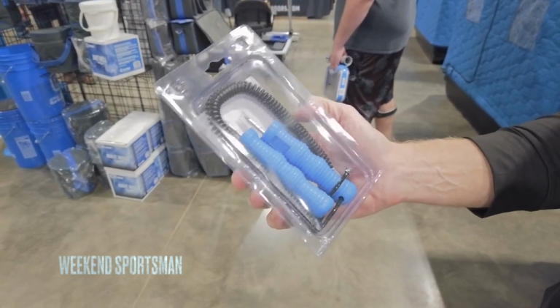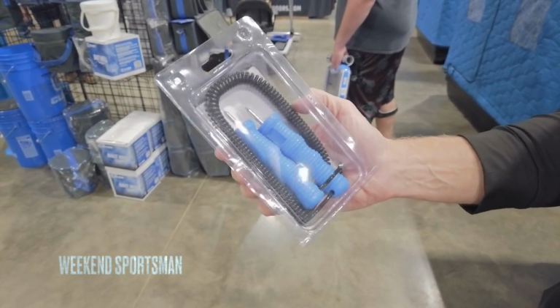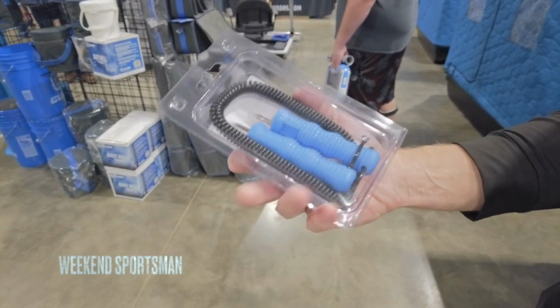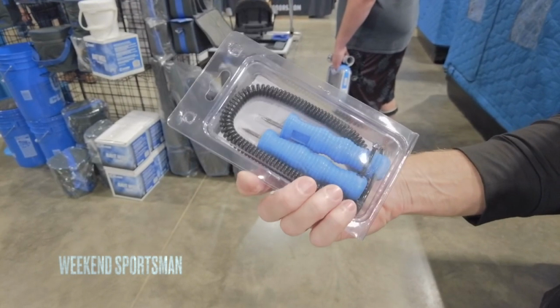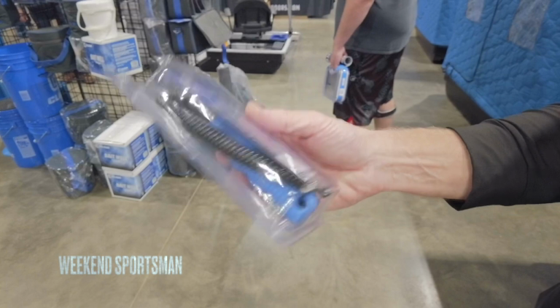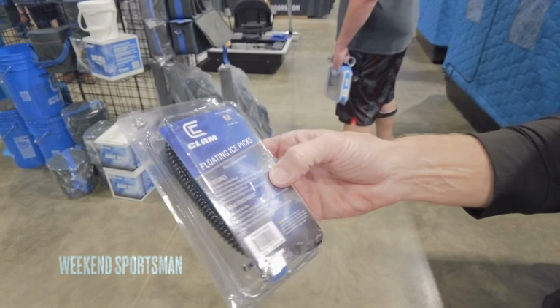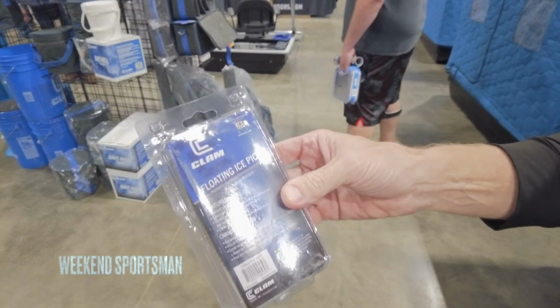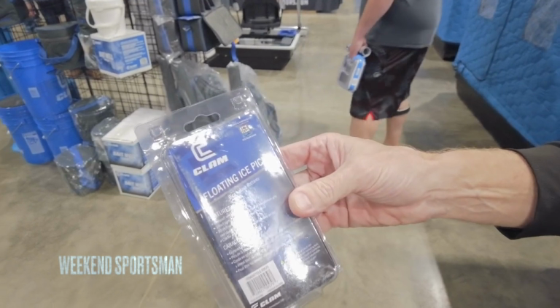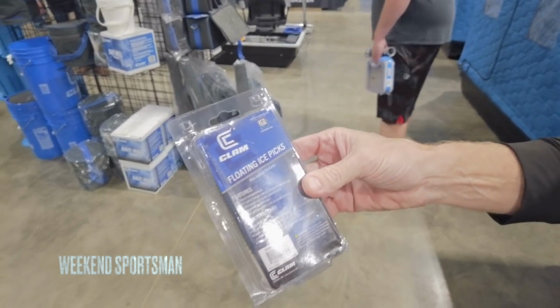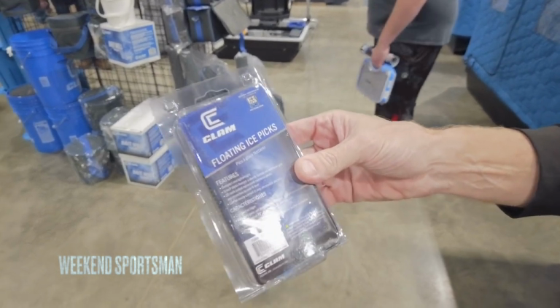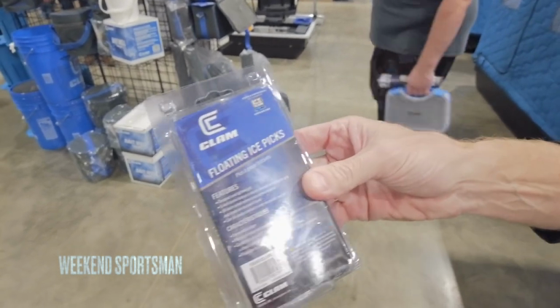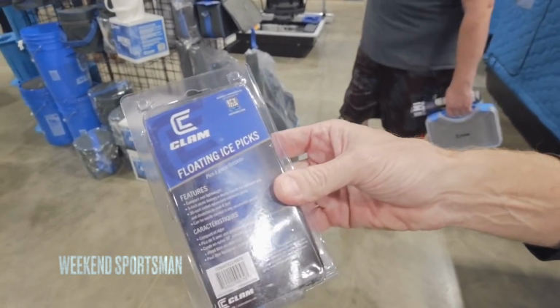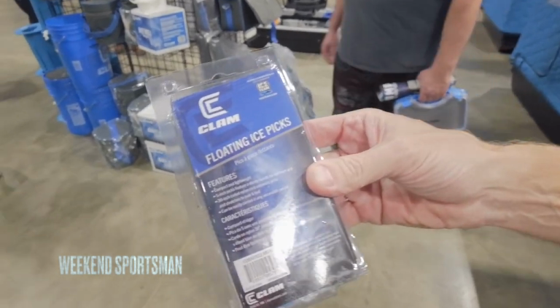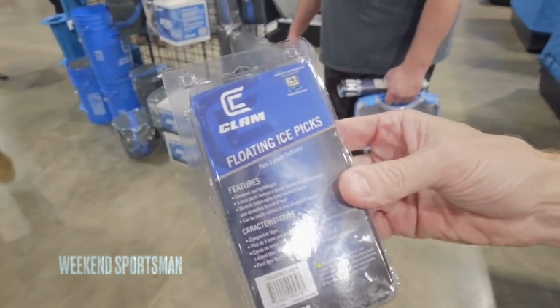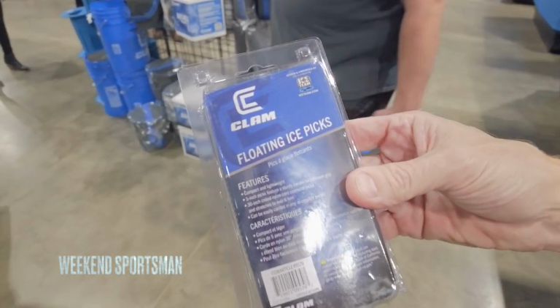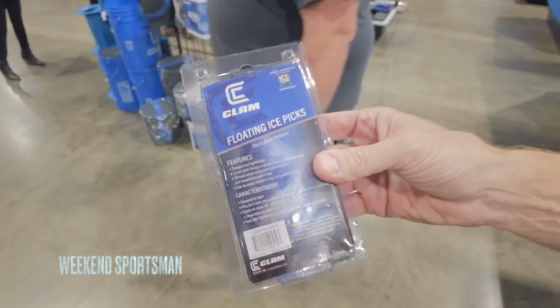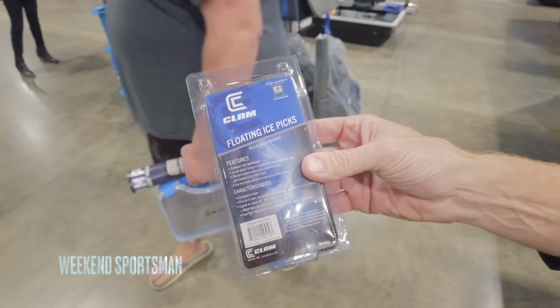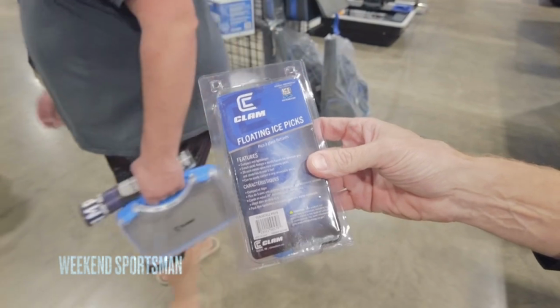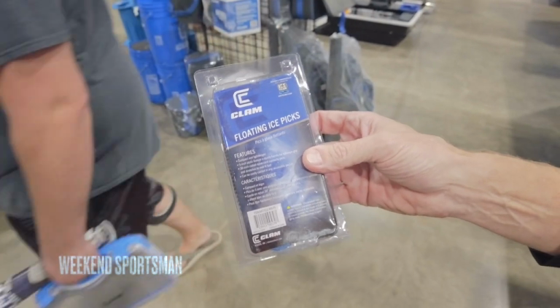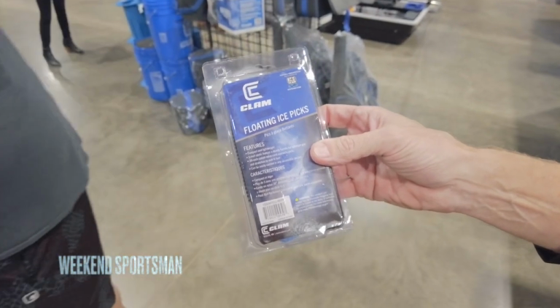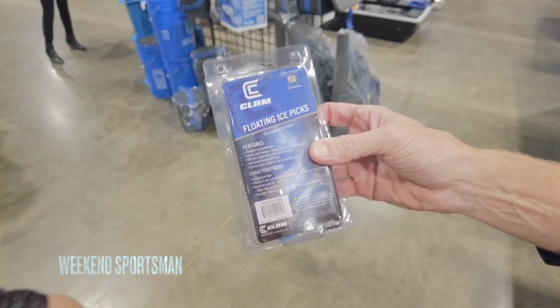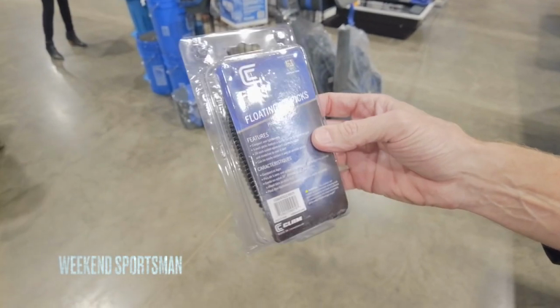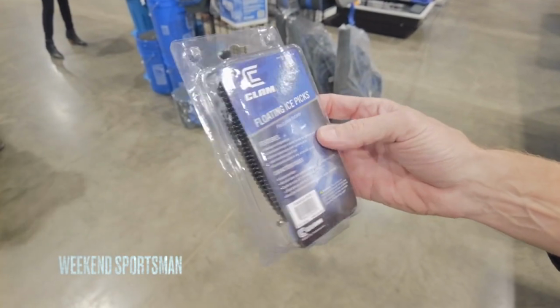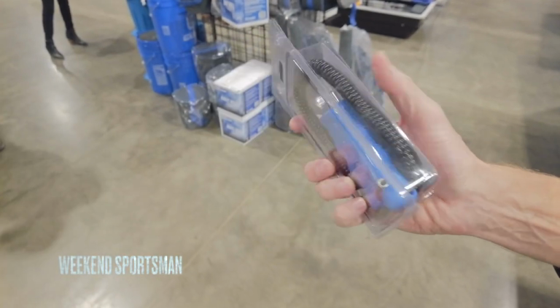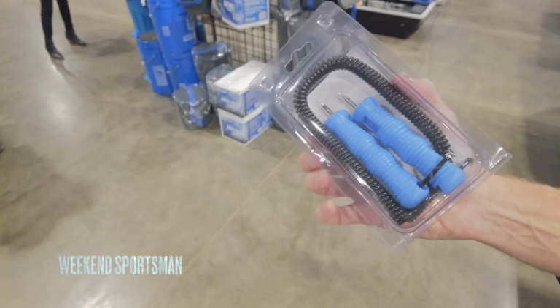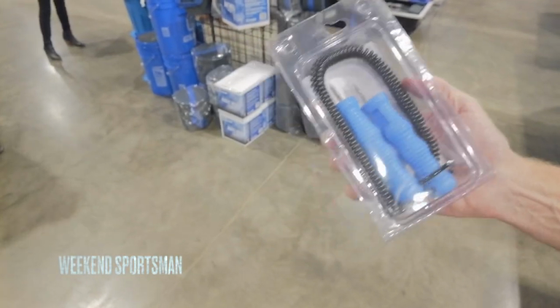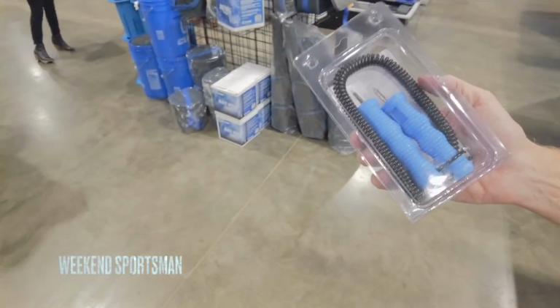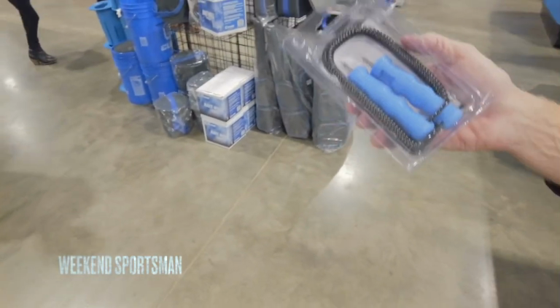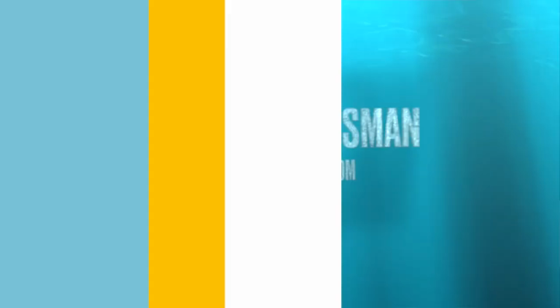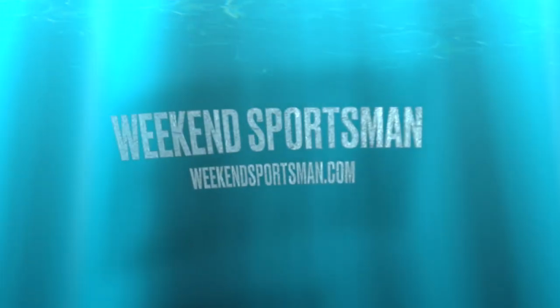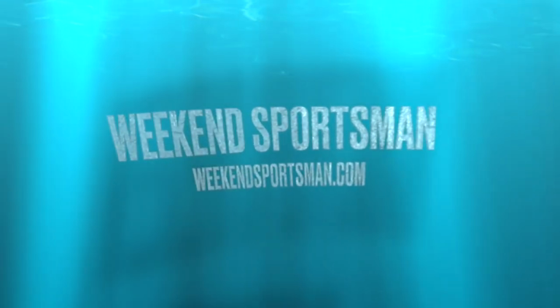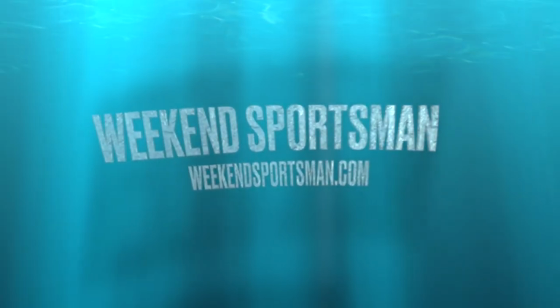Just a nice little safety kit here — the floating ice picks from Clam. We'll put a link in the description below so you can go check these out. If you do not have these, or the ice fishing person in your life doesn't have these, you definitely need to get them a set, if nothing else for Christmas.